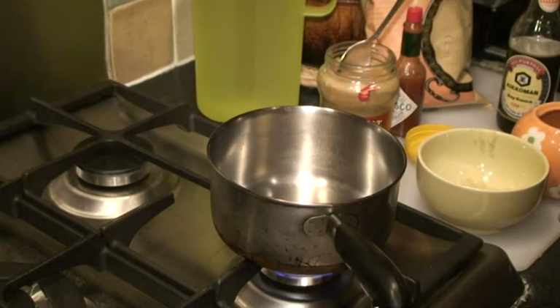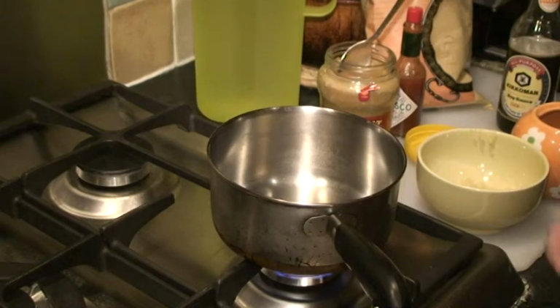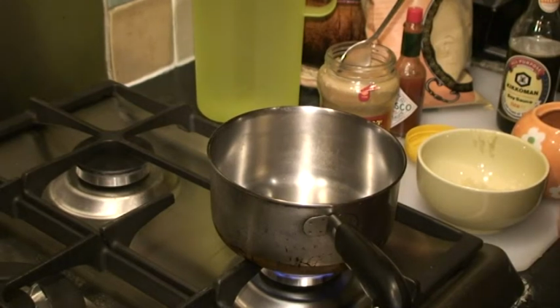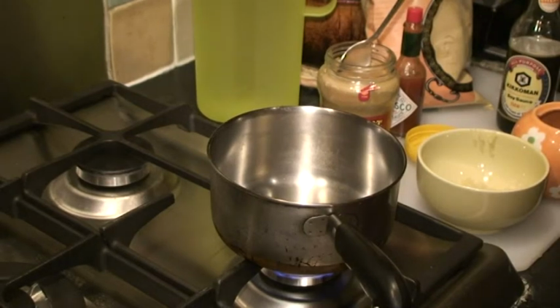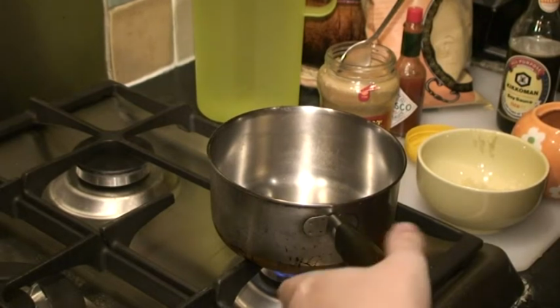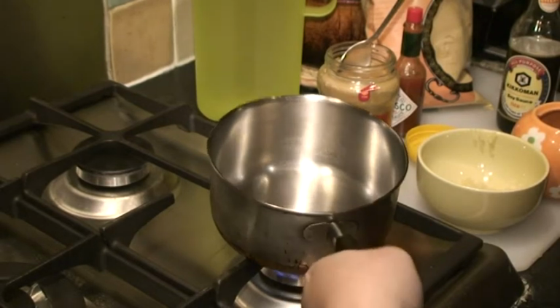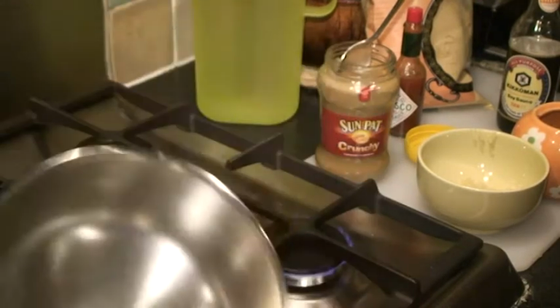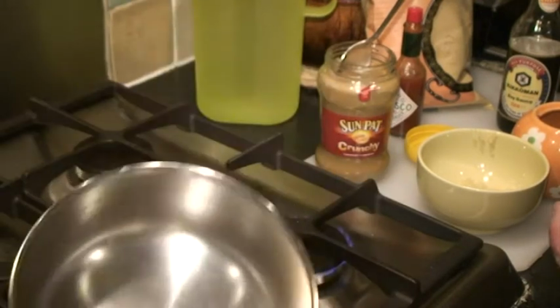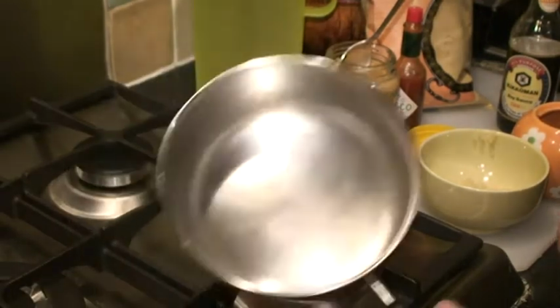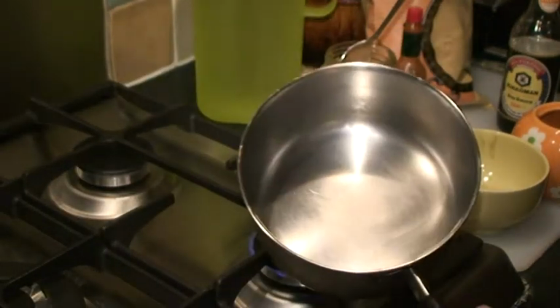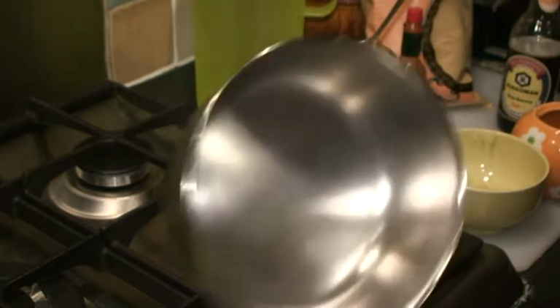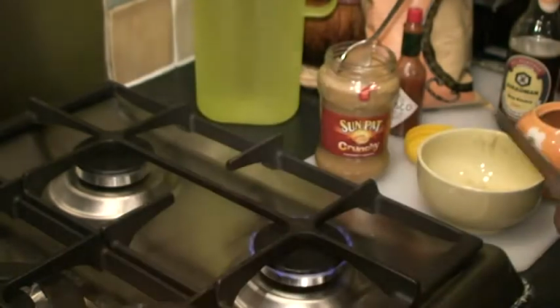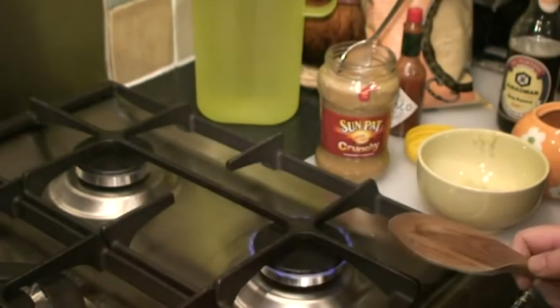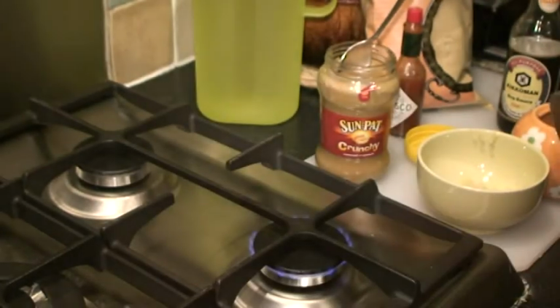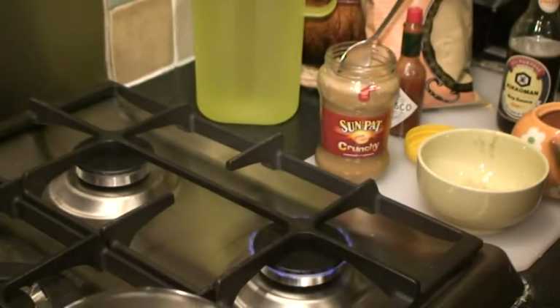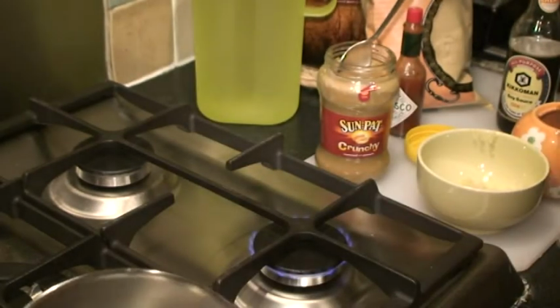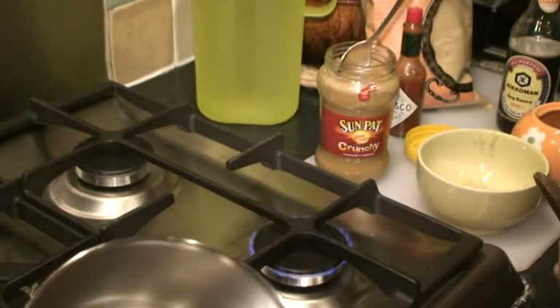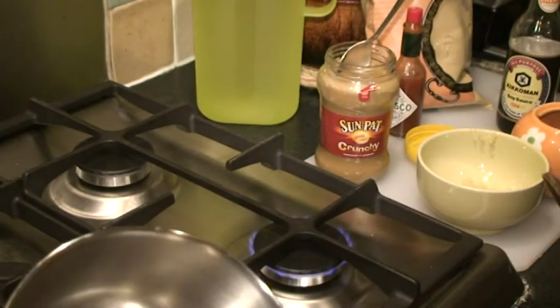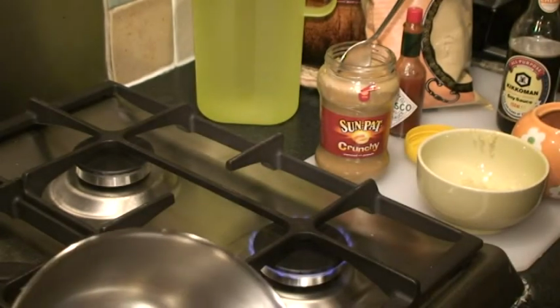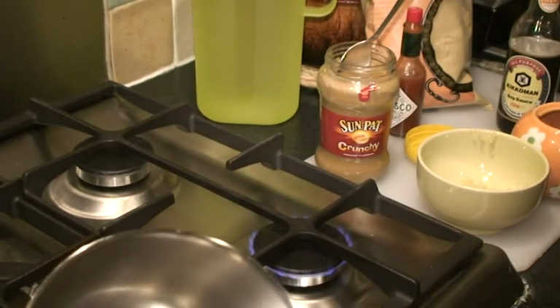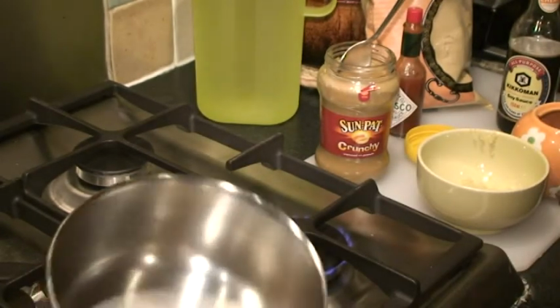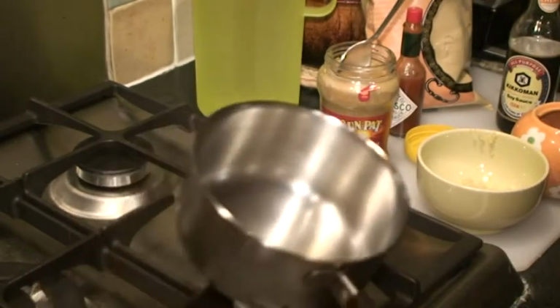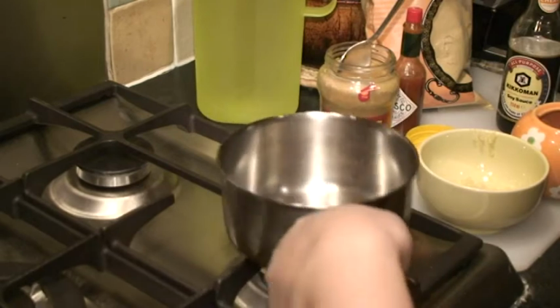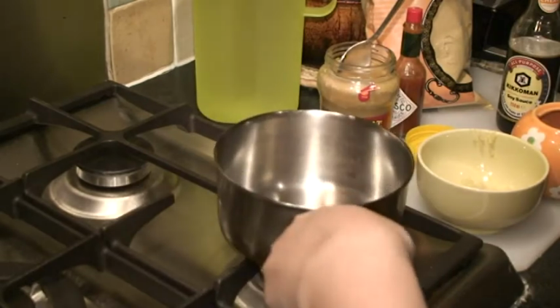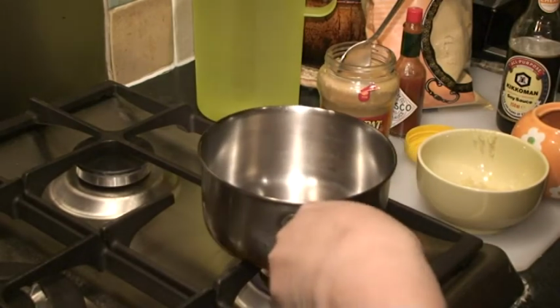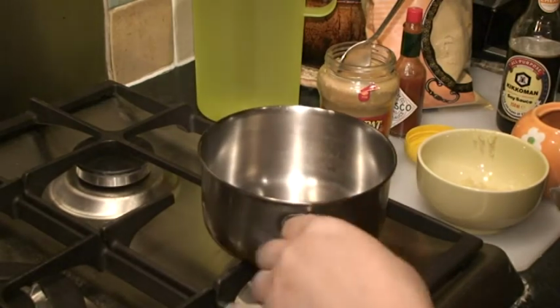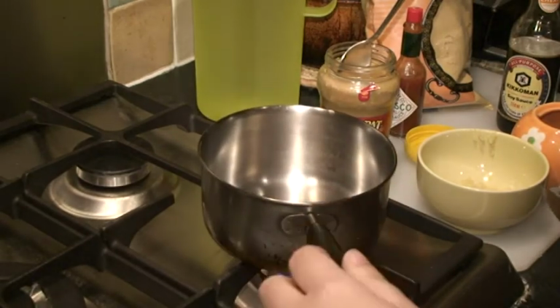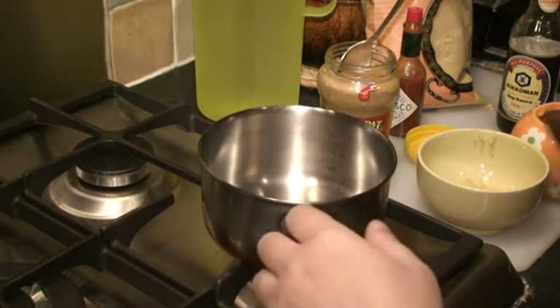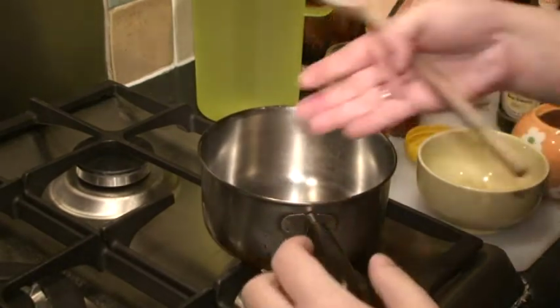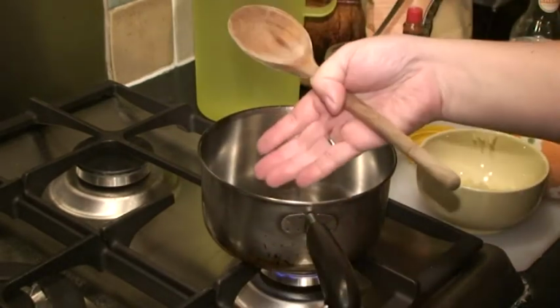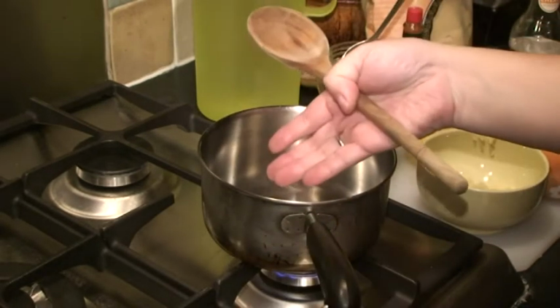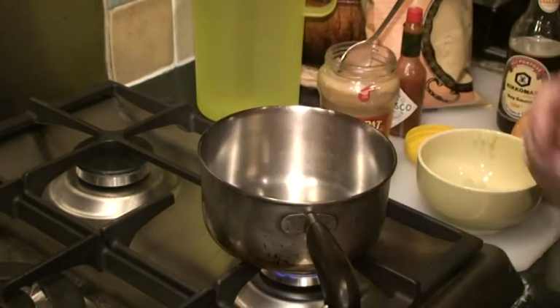To make the peanut sauce, get a small saucepan and put it on a fairly low heat so that the peanut butter is not going to burn. Just let it warm up a little bit.